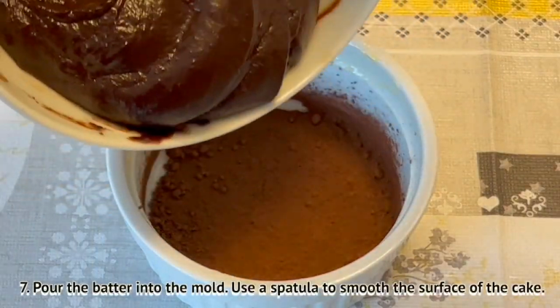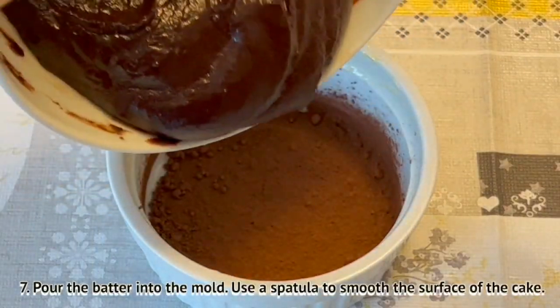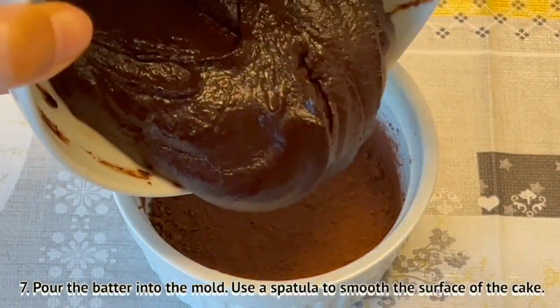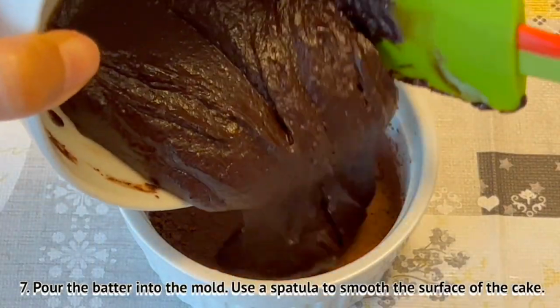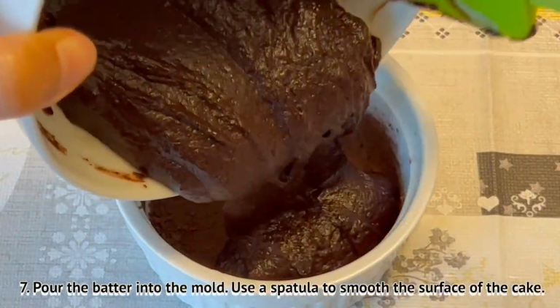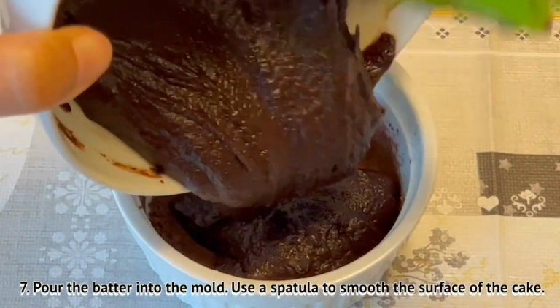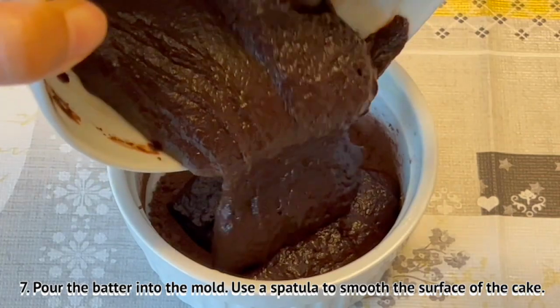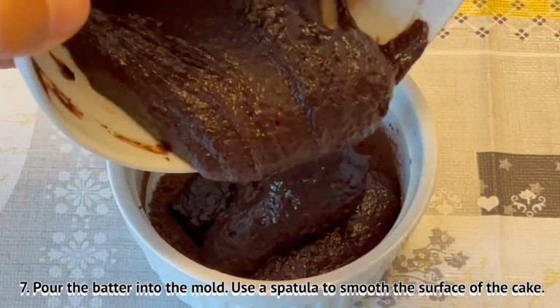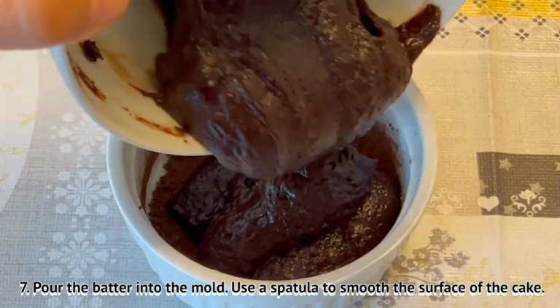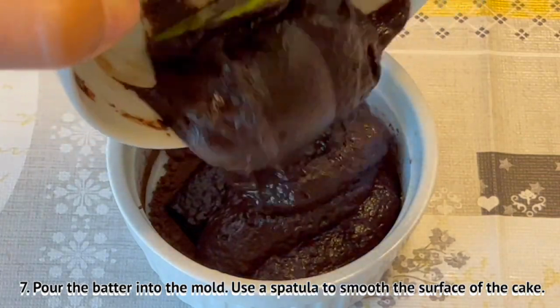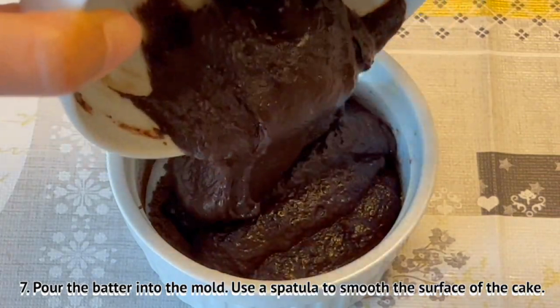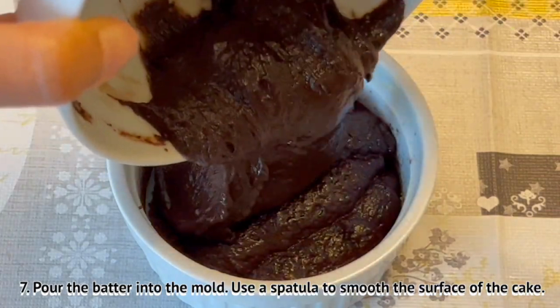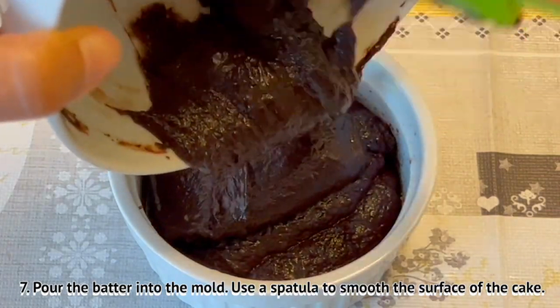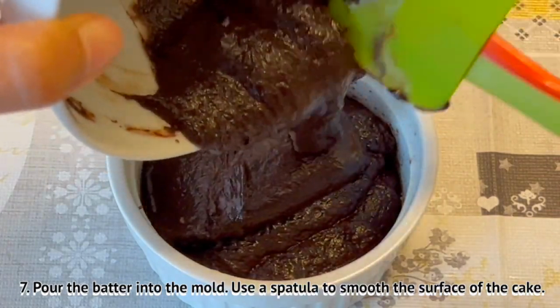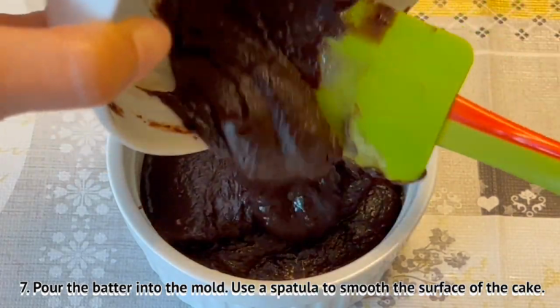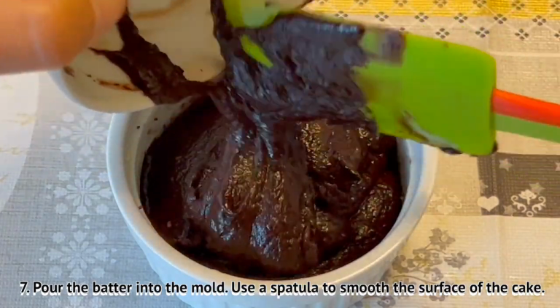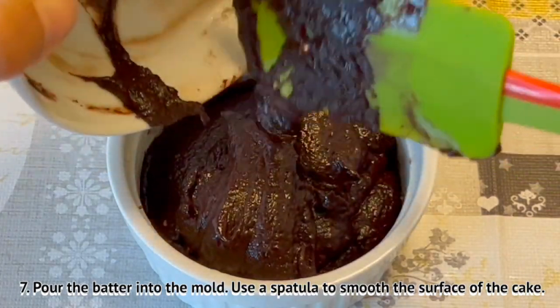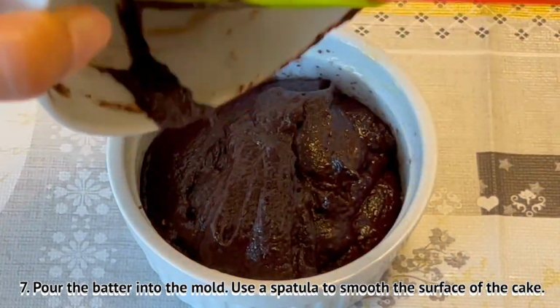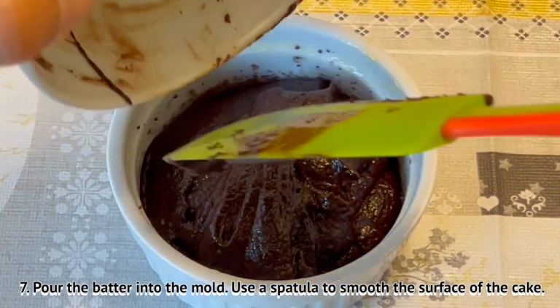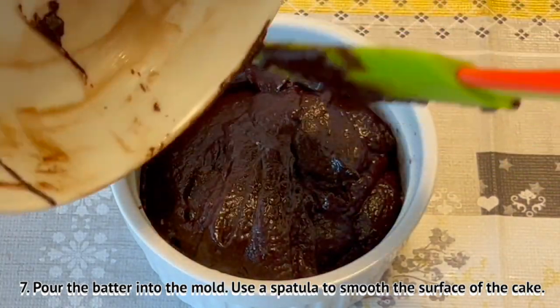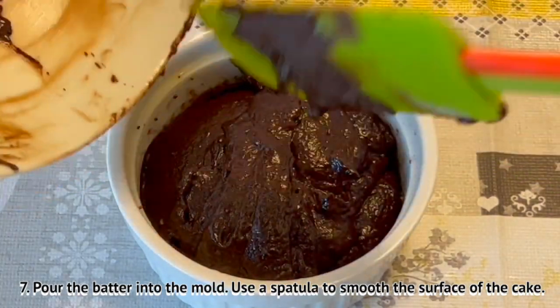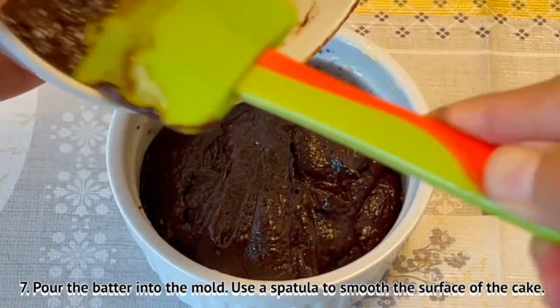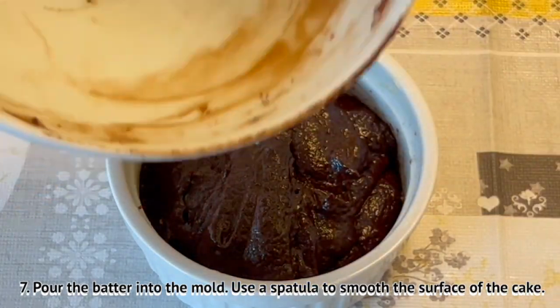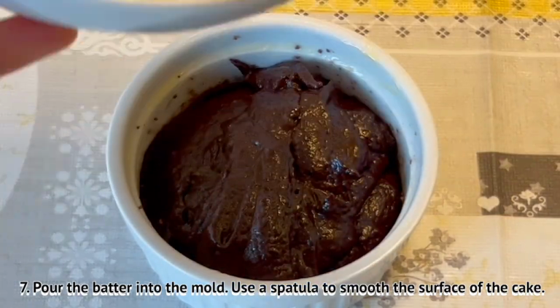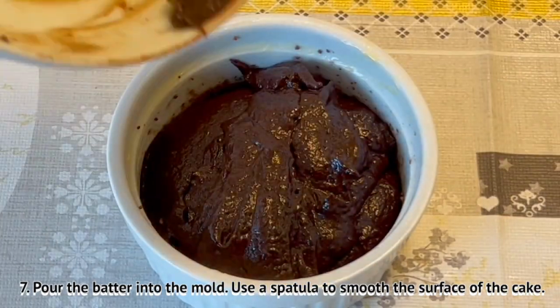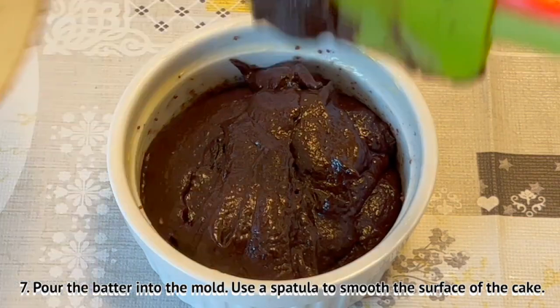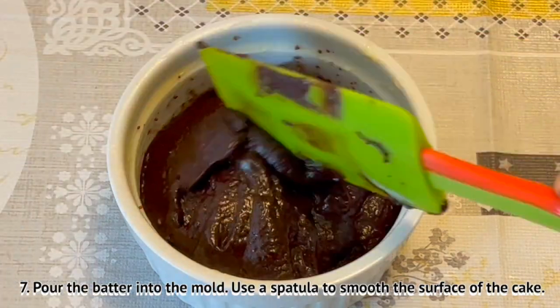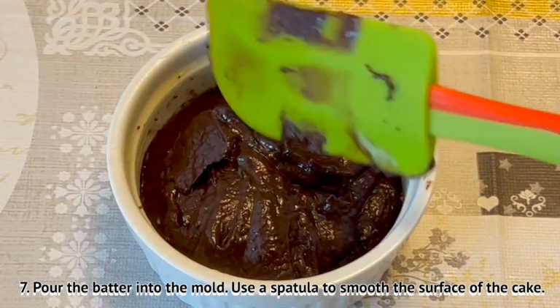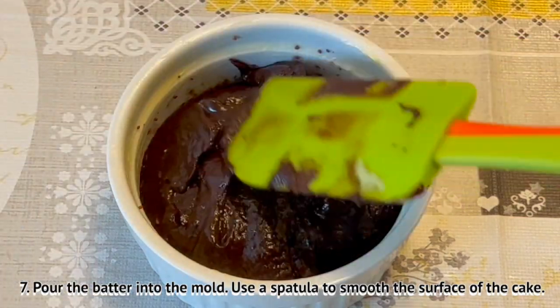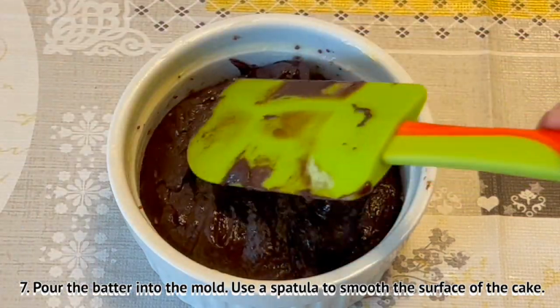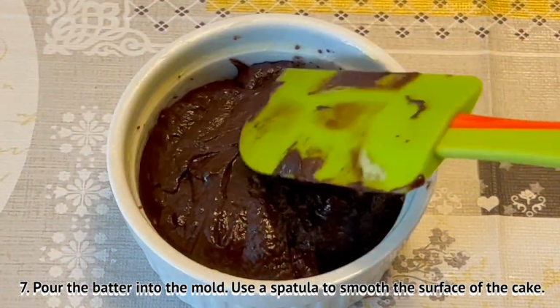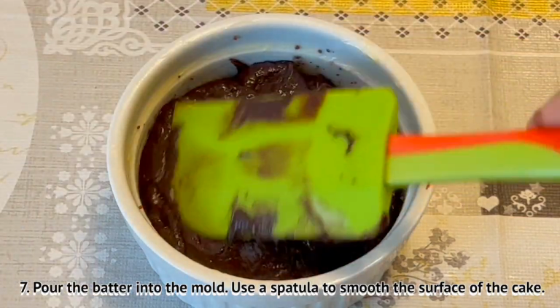Pour the batter into the mold. Use a spatula to smooth the surface of the cake.